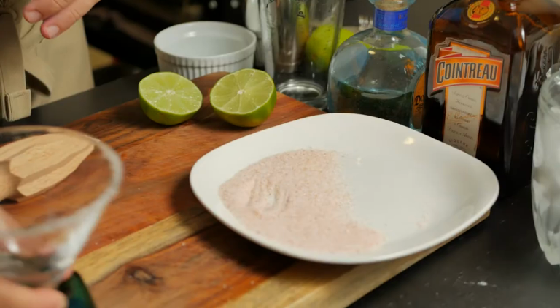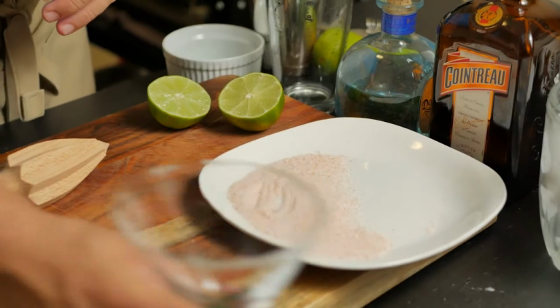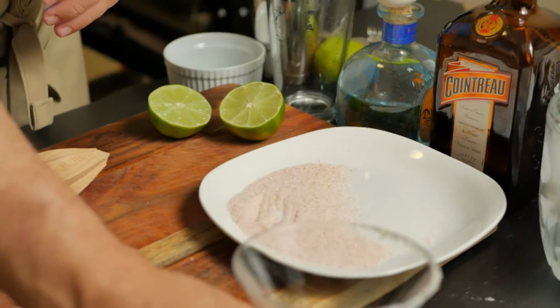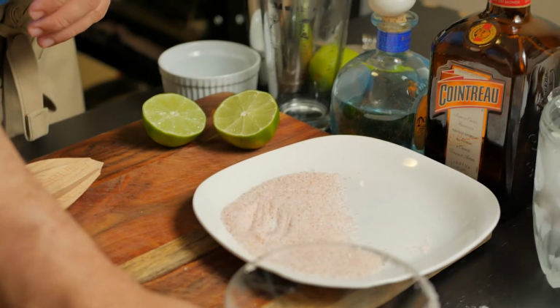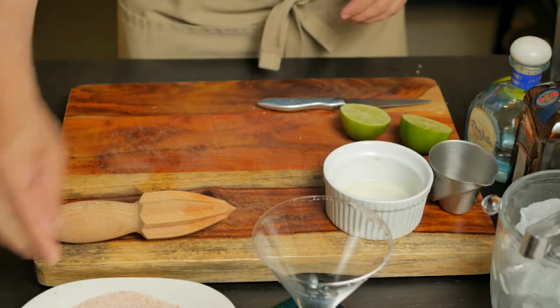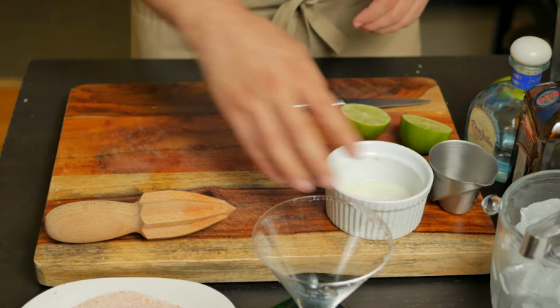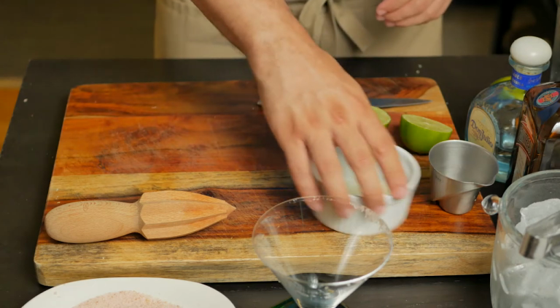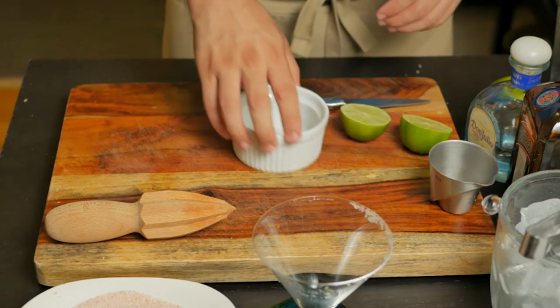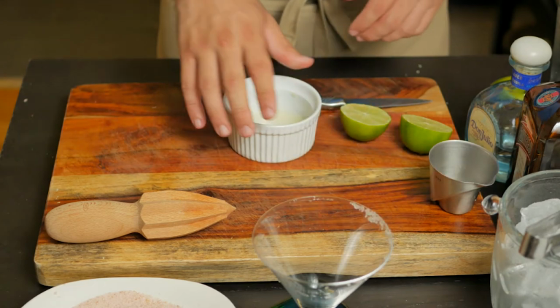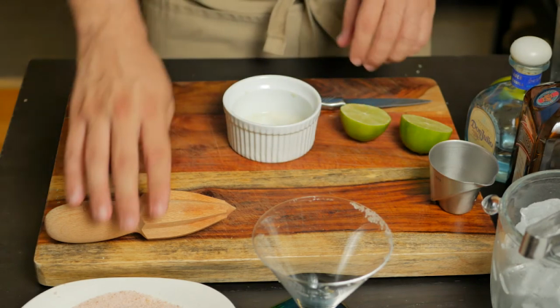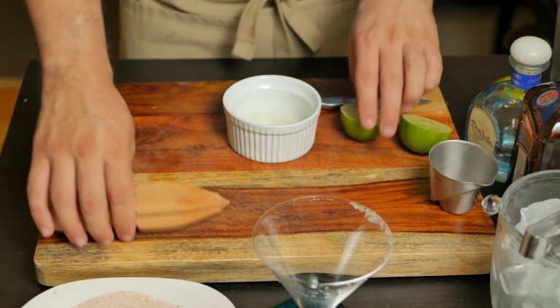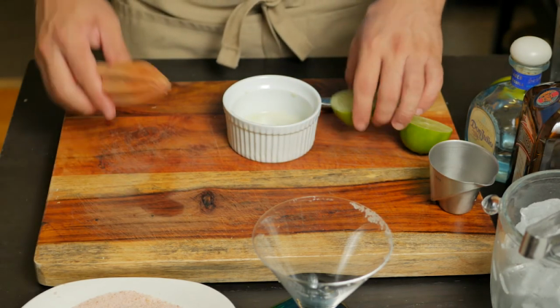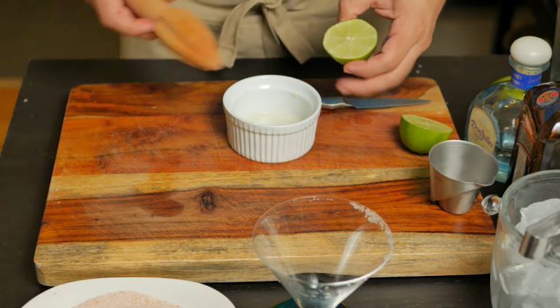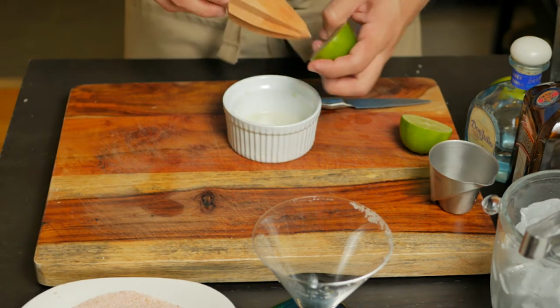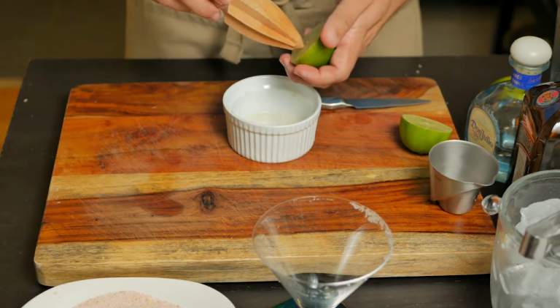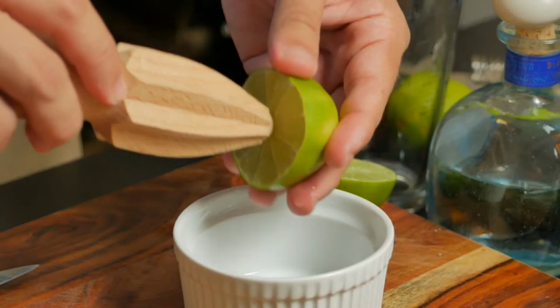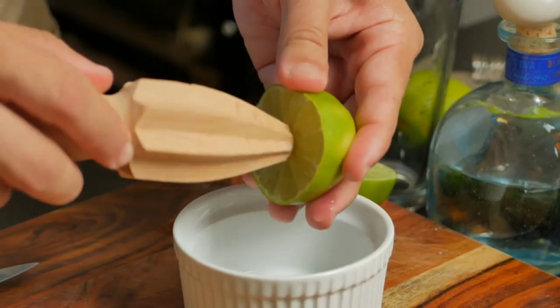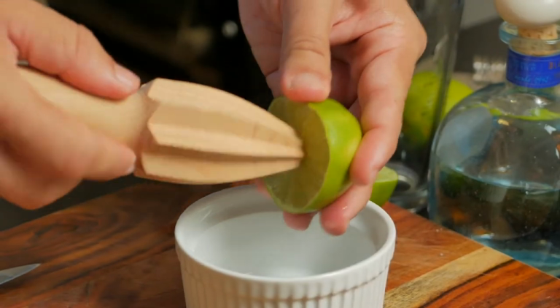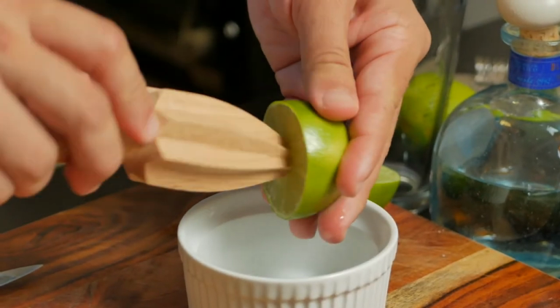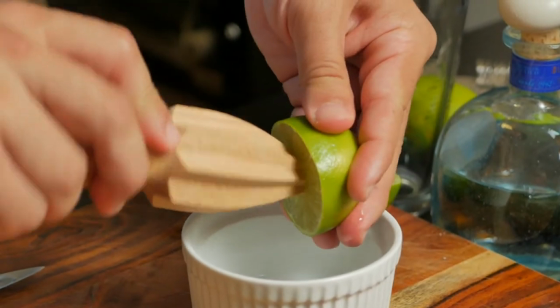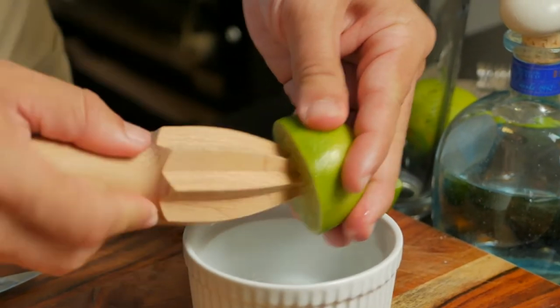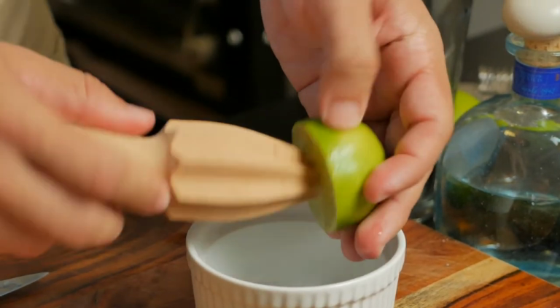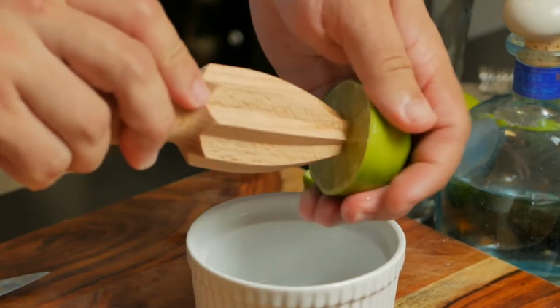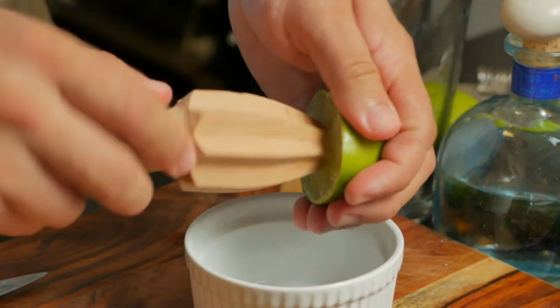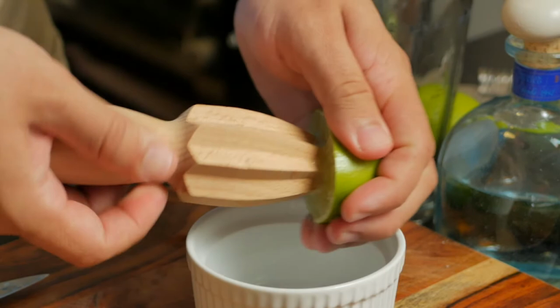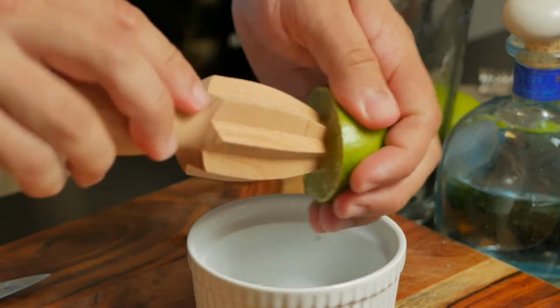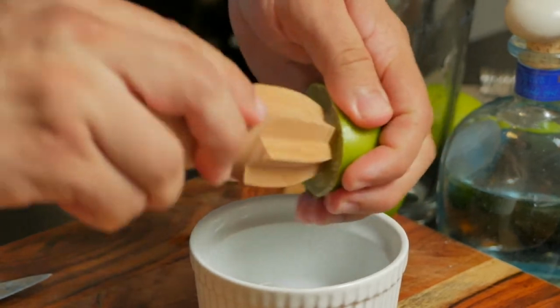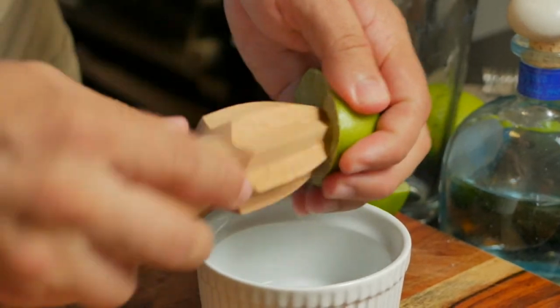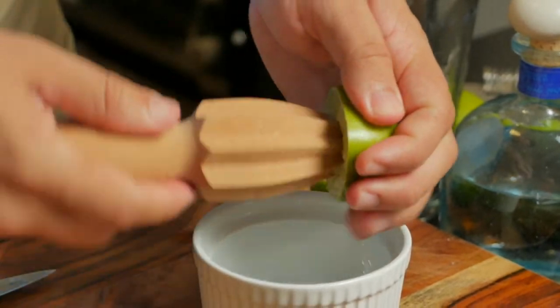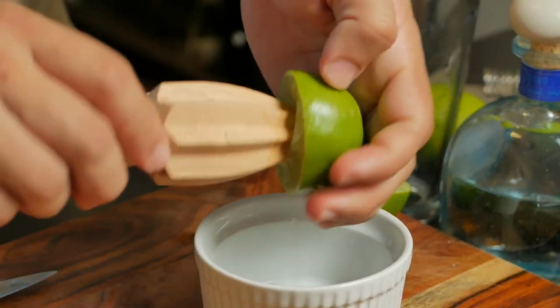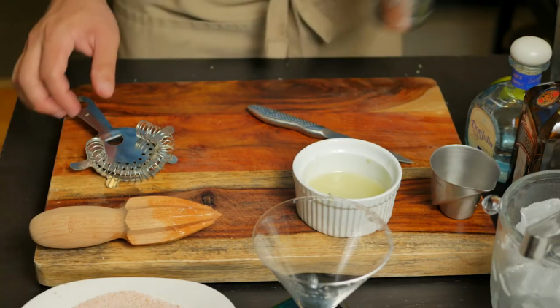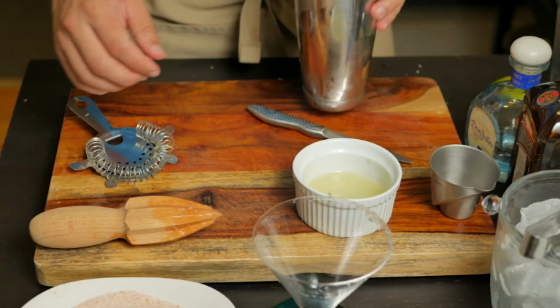Next, let's juice one lime. A simple lime press will do. I'm using a reamer to avoid the bitterness from the skin and also to get some pulp.